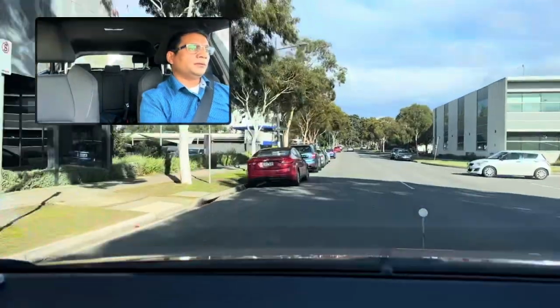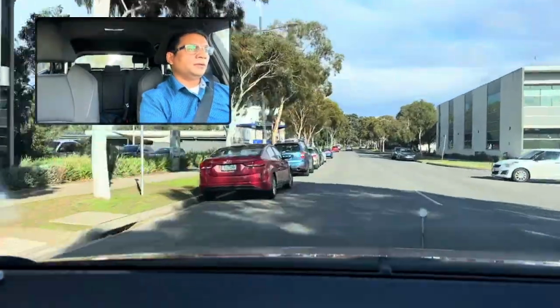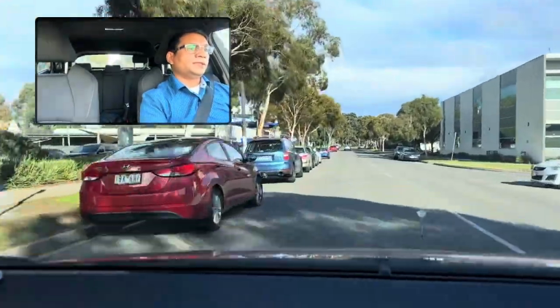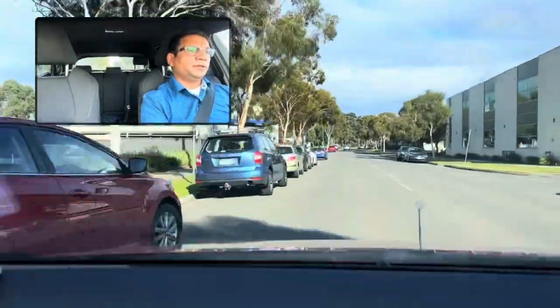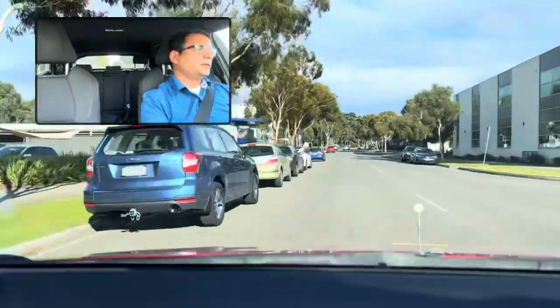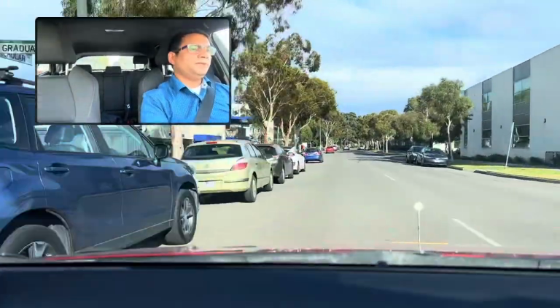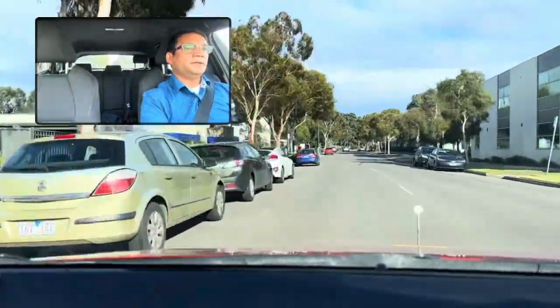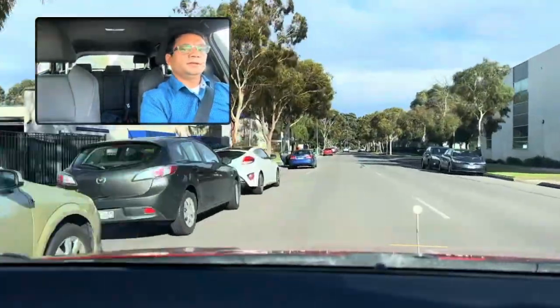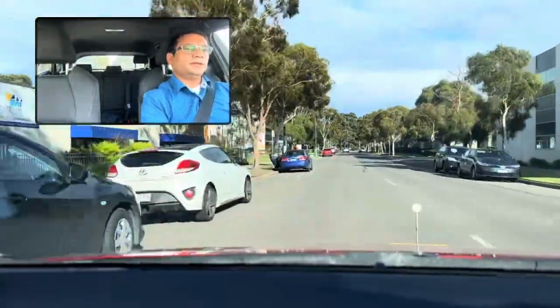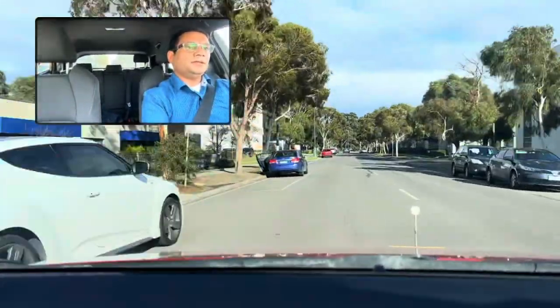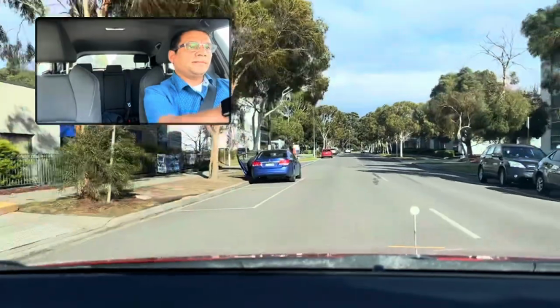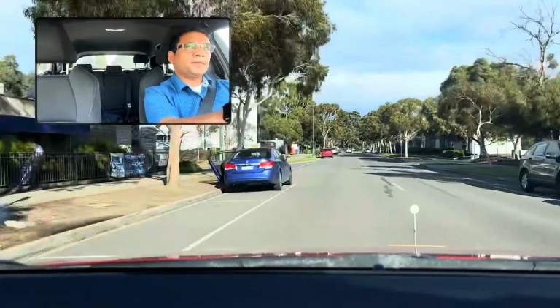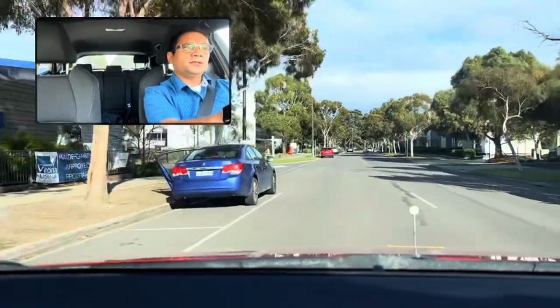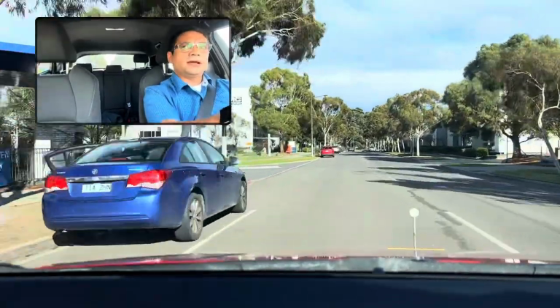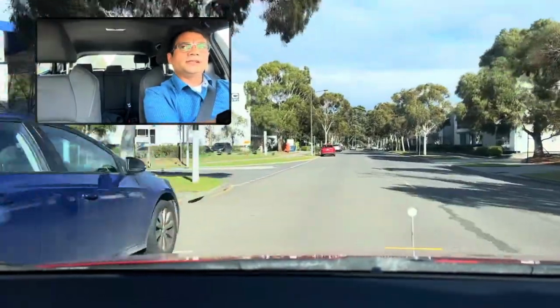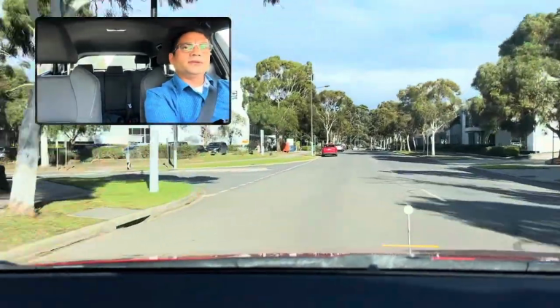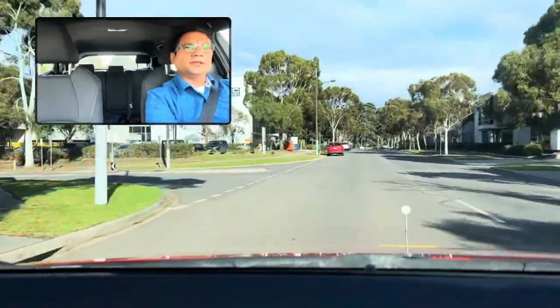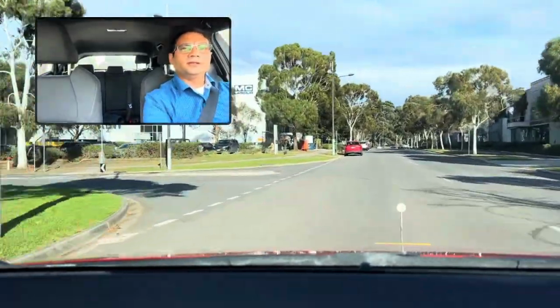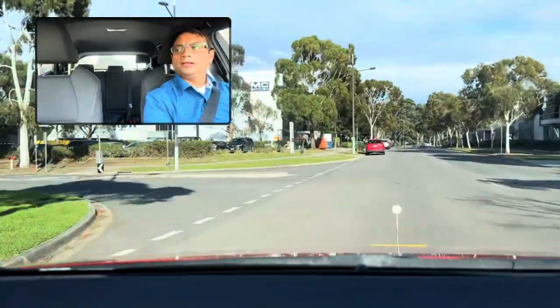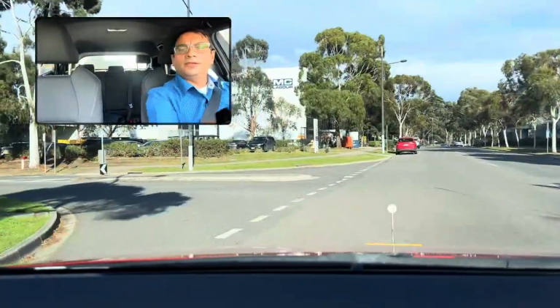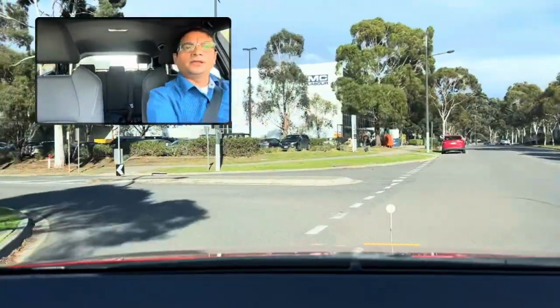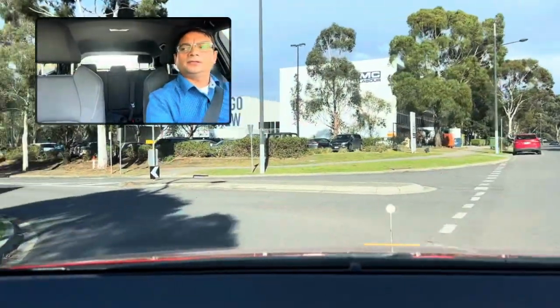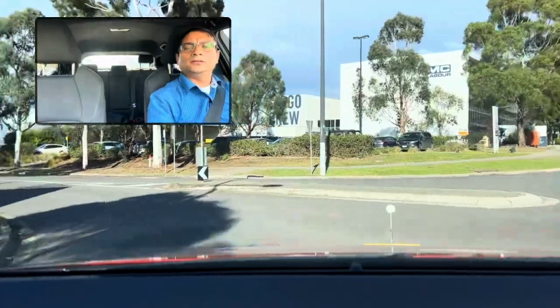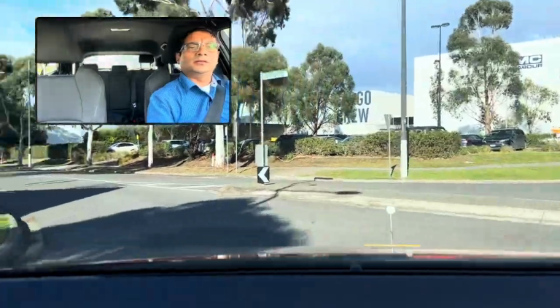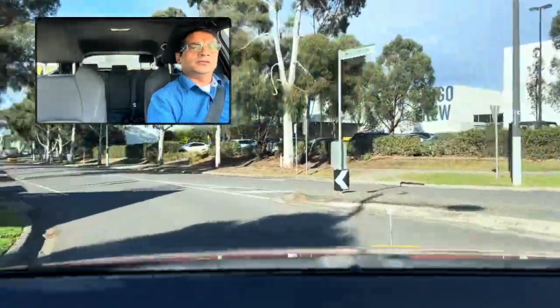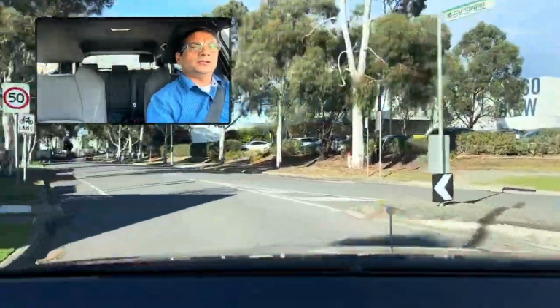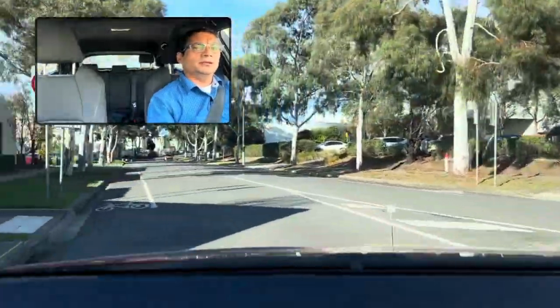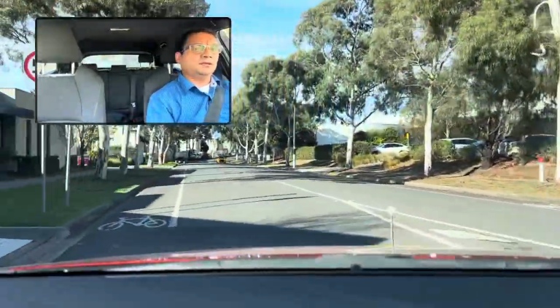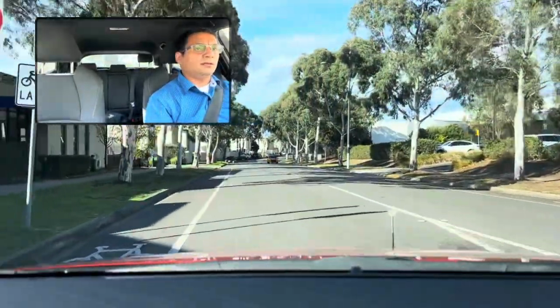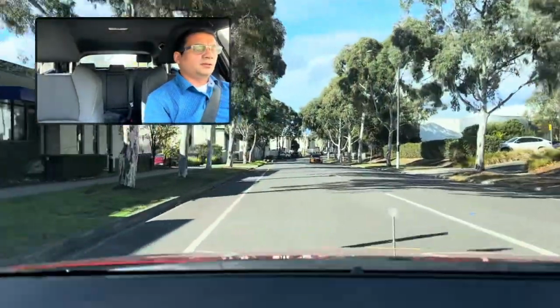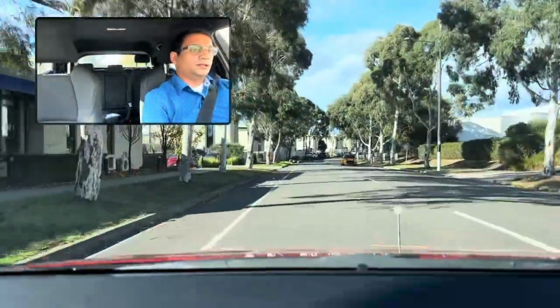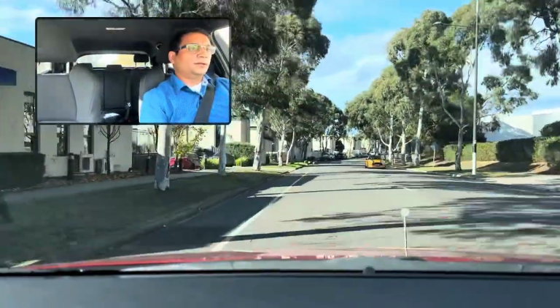When shifting to the left — next trick. Slow down, center mirror check, left mirror check. Goes into the lane like this.